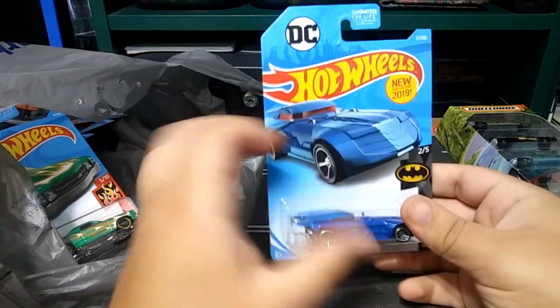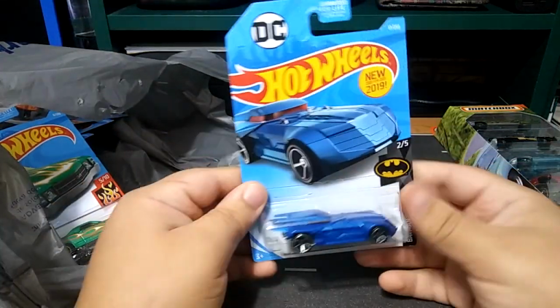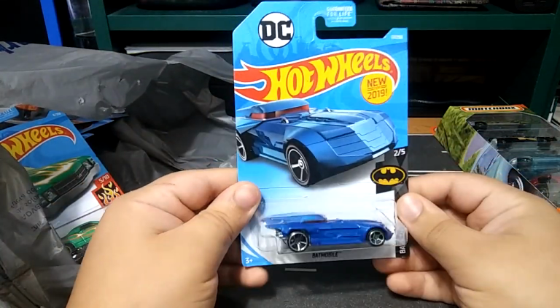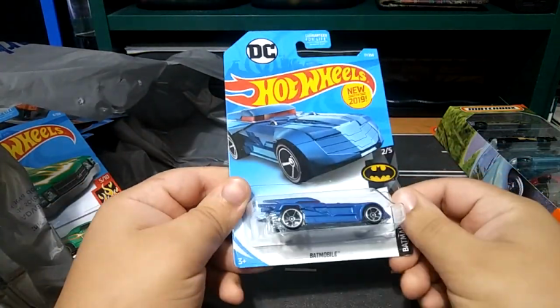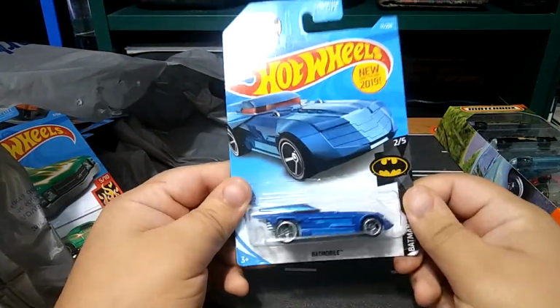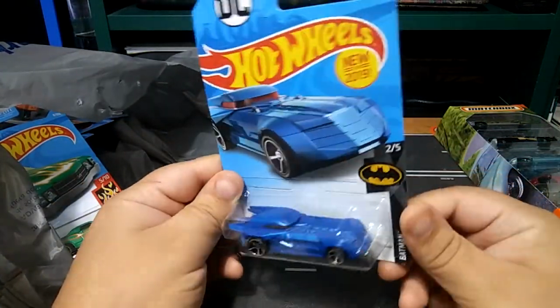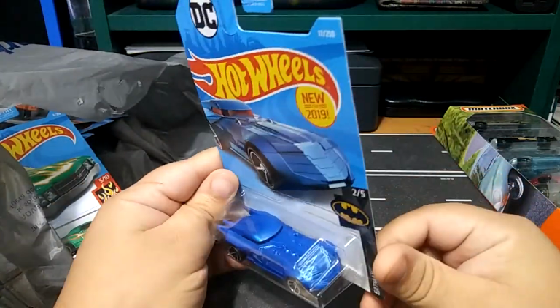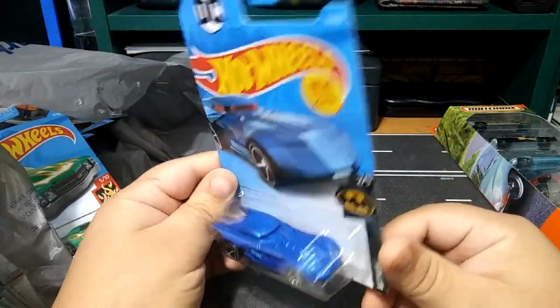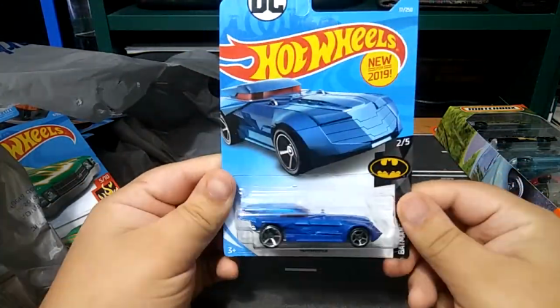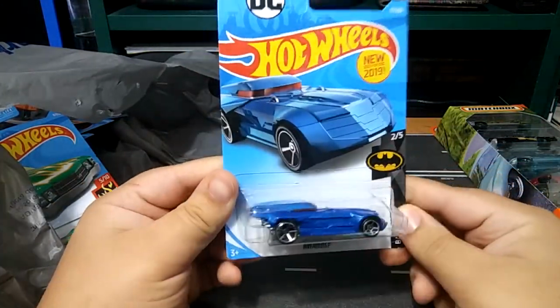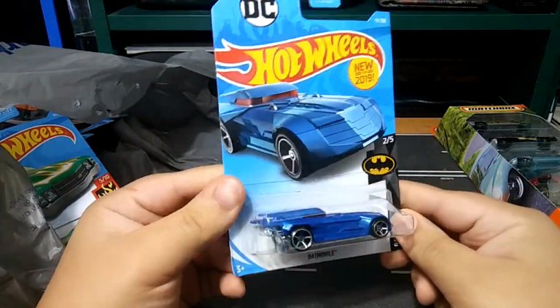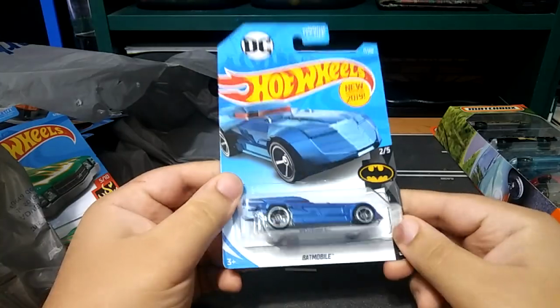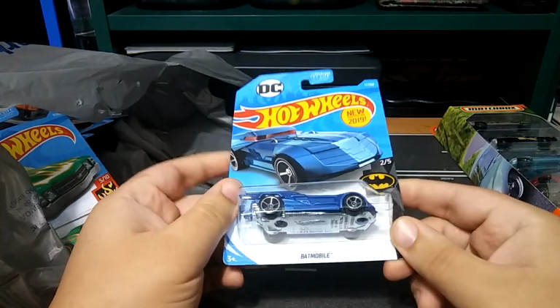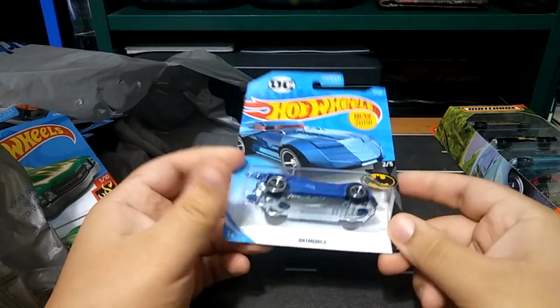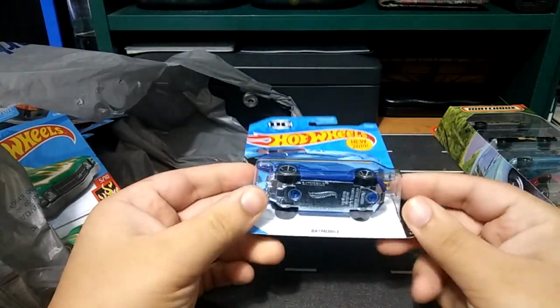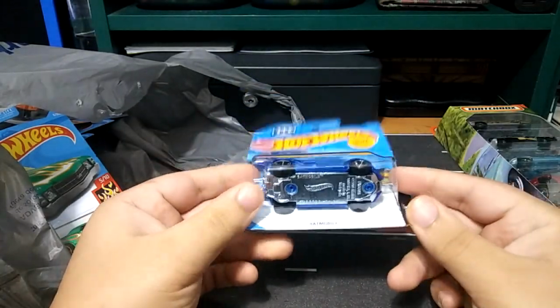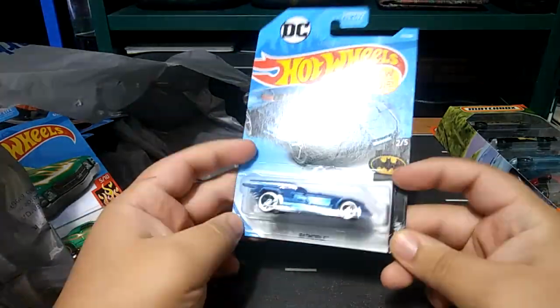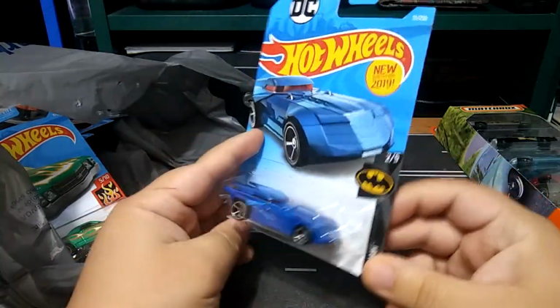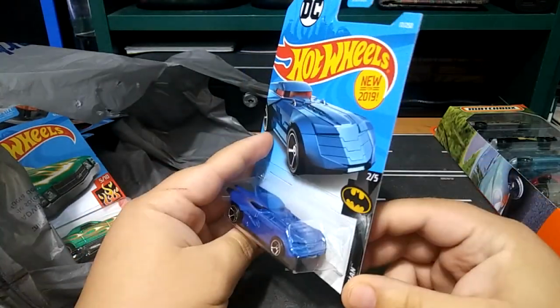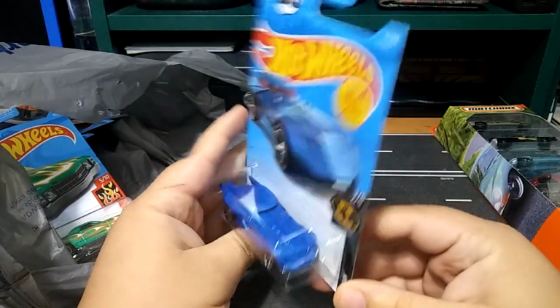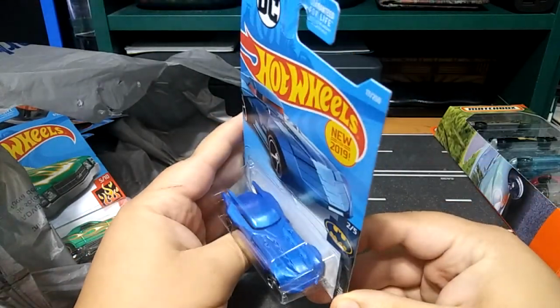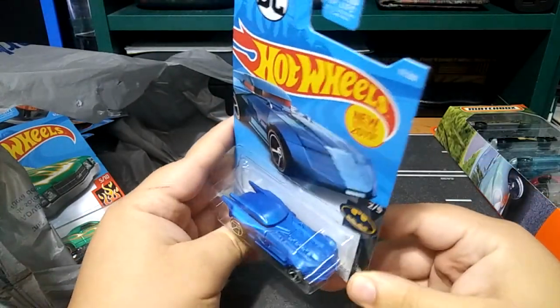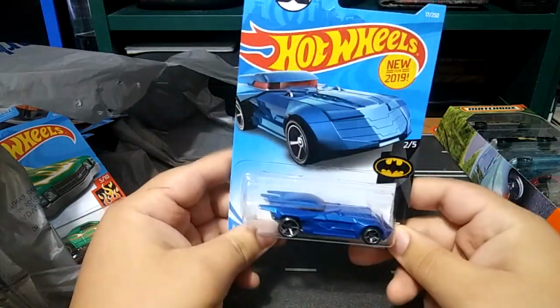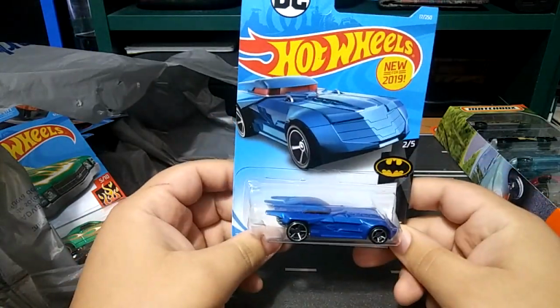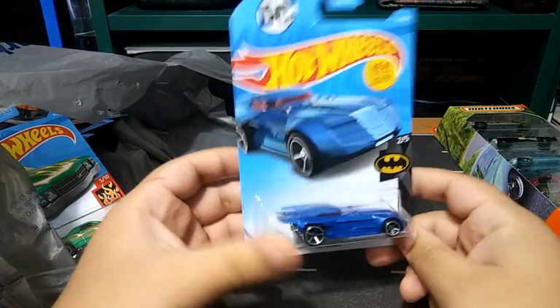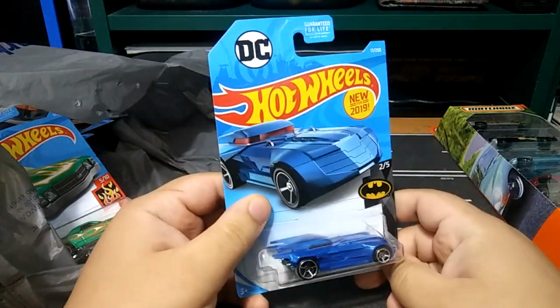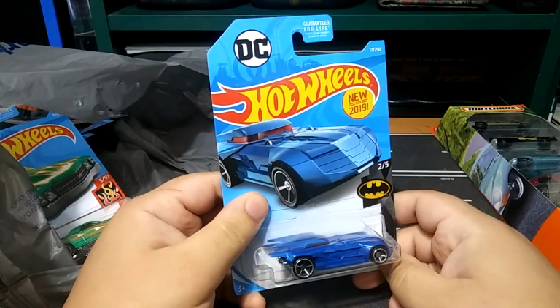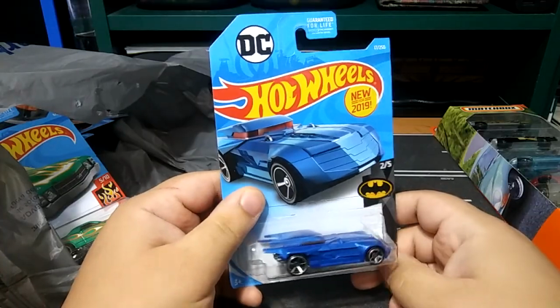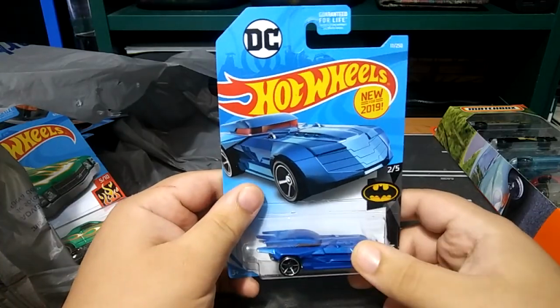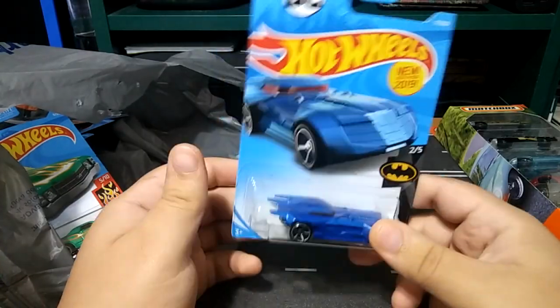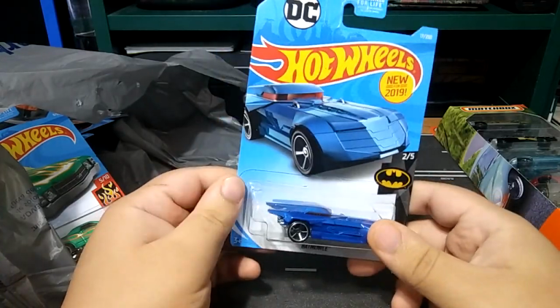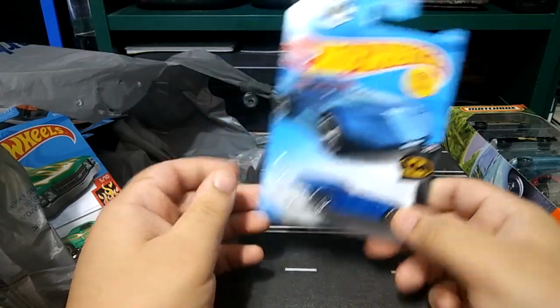Found this really cool Batmobile that I didn't already have, which is cool because I have a lot of Batmobiles, so I usually don't find ones that I don't already have. Really nice, new for 2019.